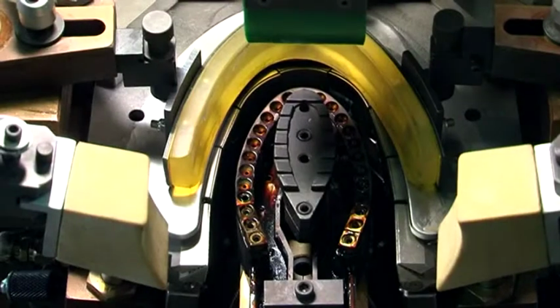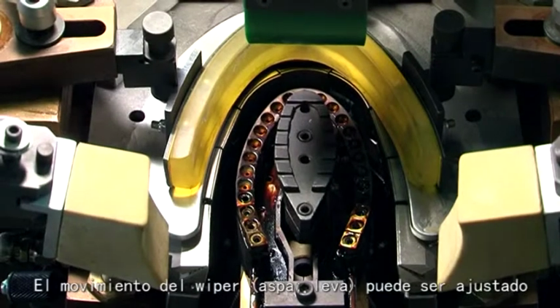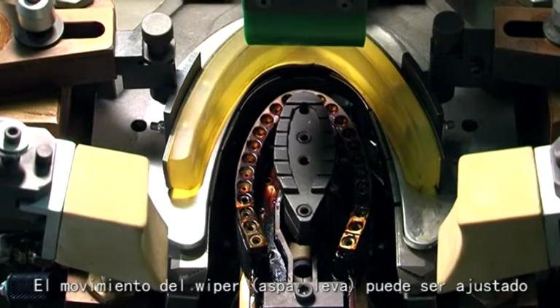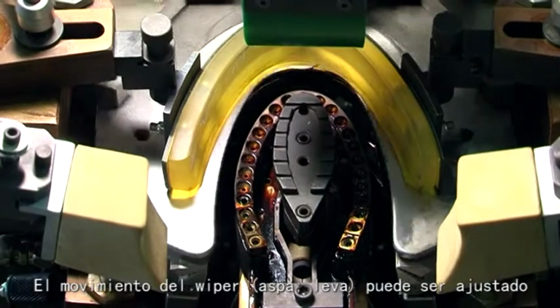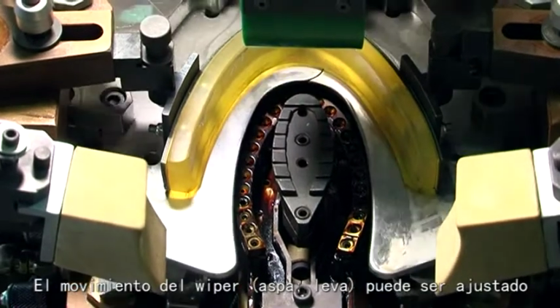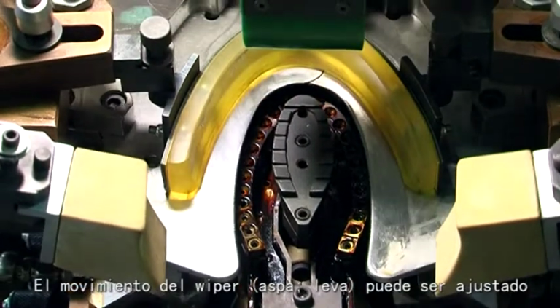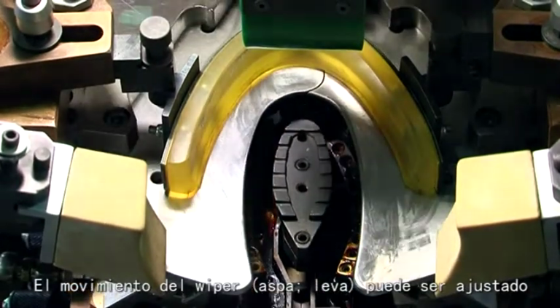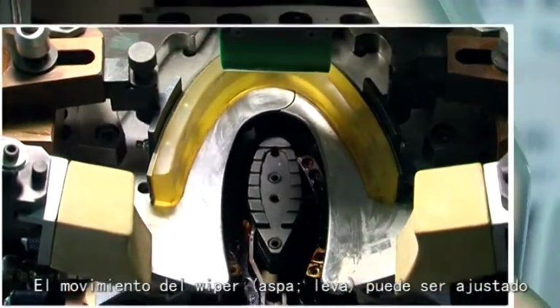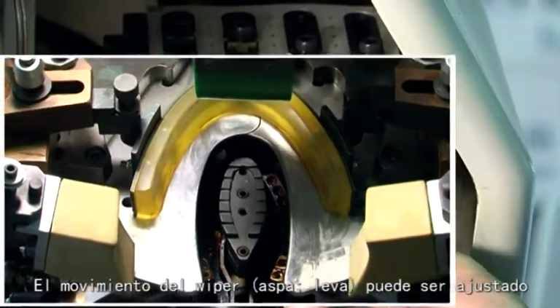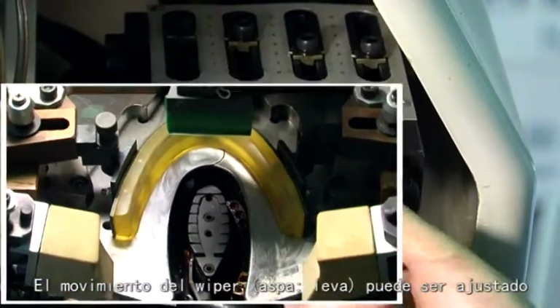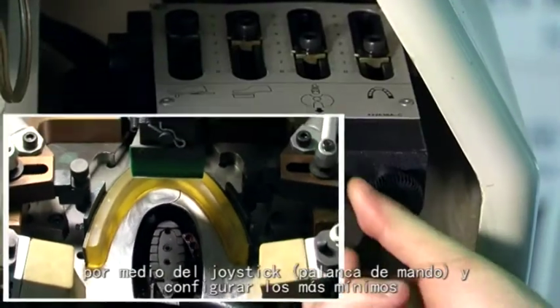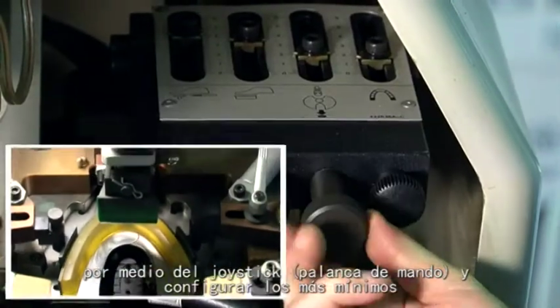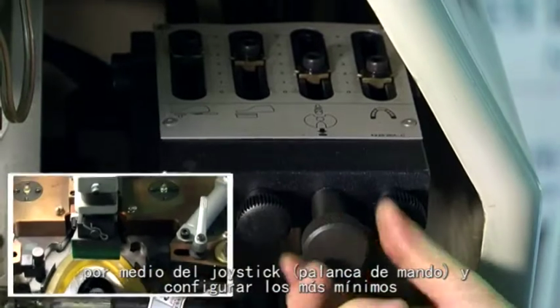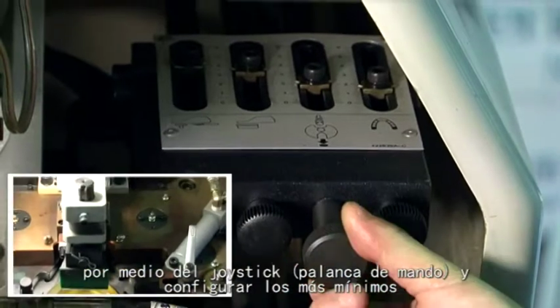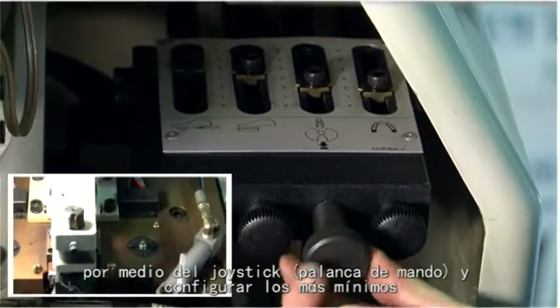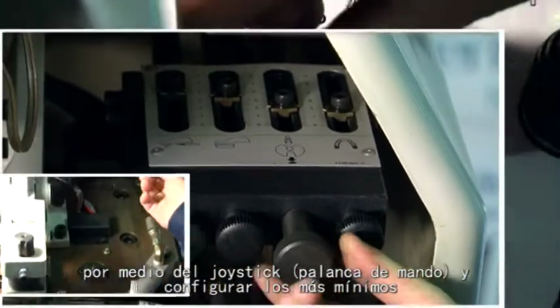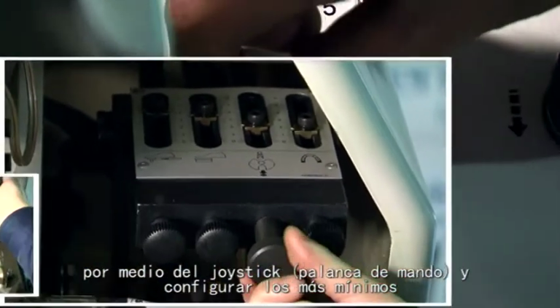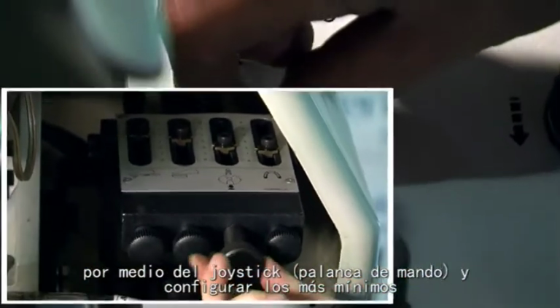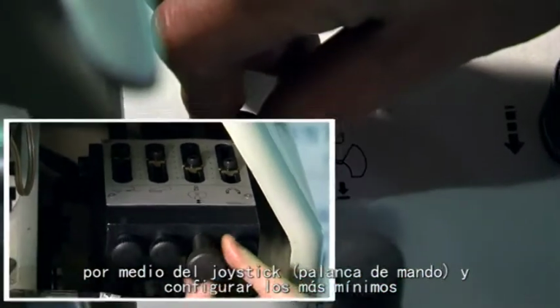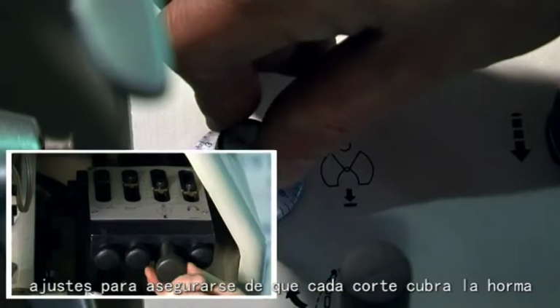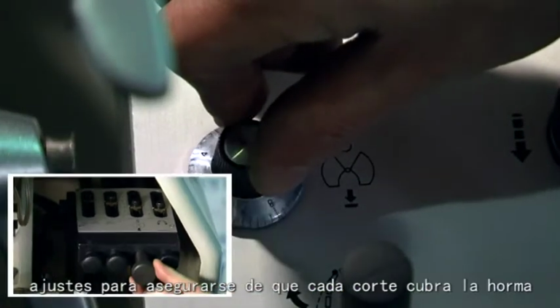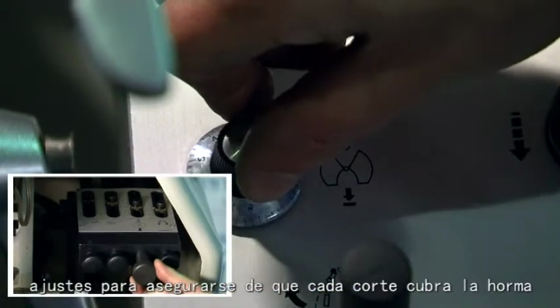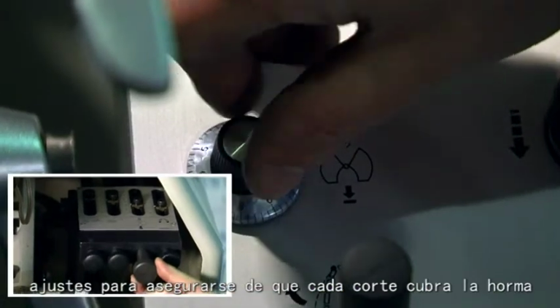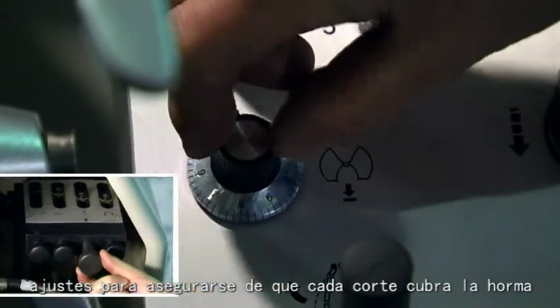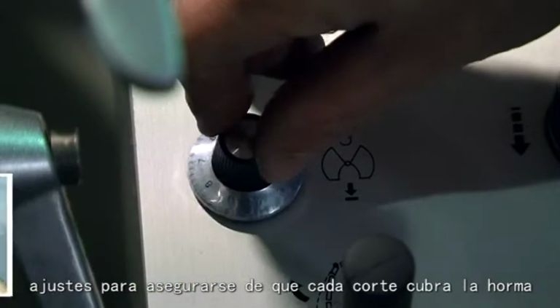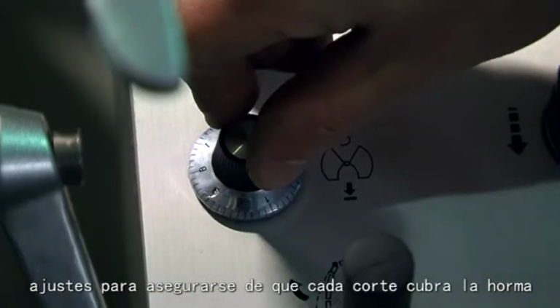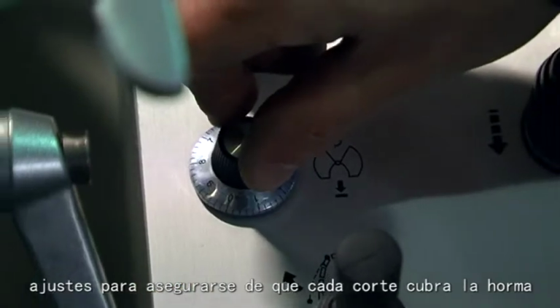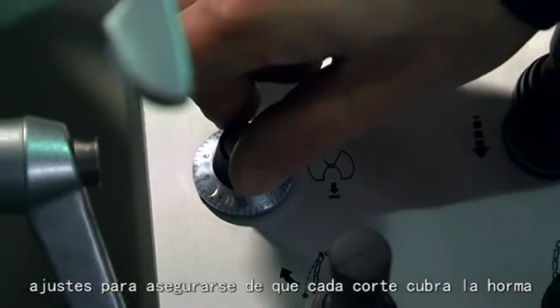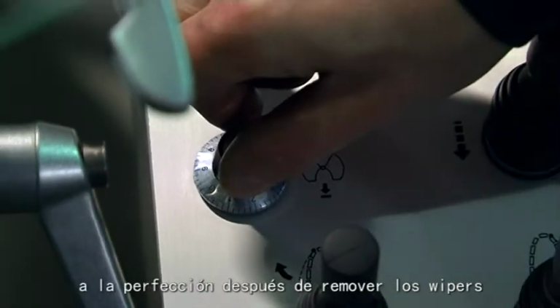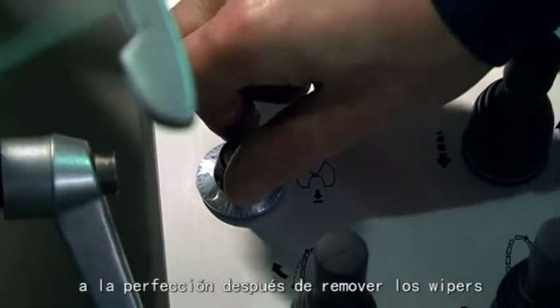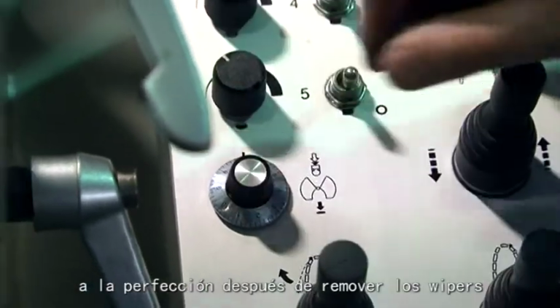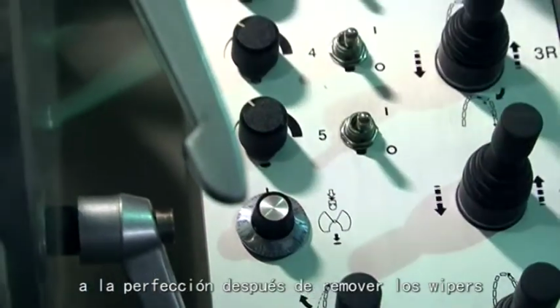The movement of the wiper can be adjusted by the joystick switch. A micro-adjustment feature is also set up to ensure that every vamp covers the toe-last perfectly after the wiper movement.